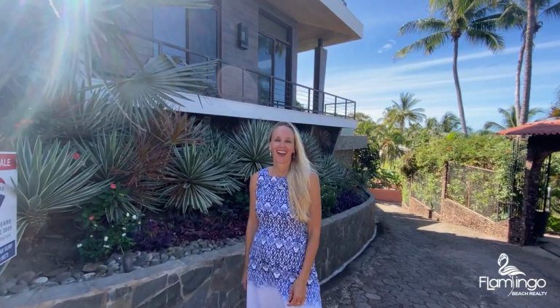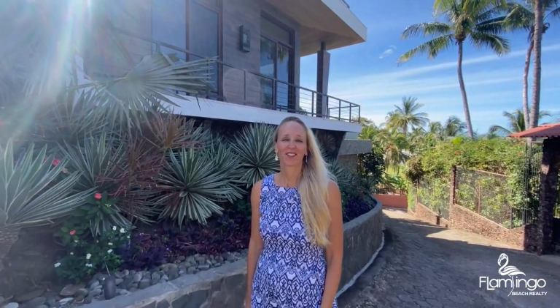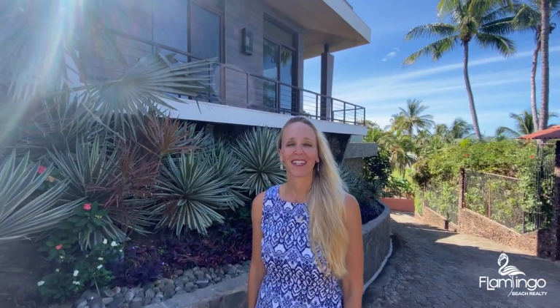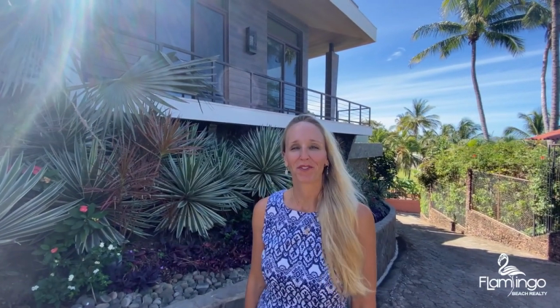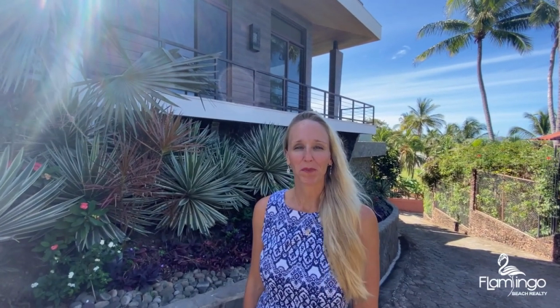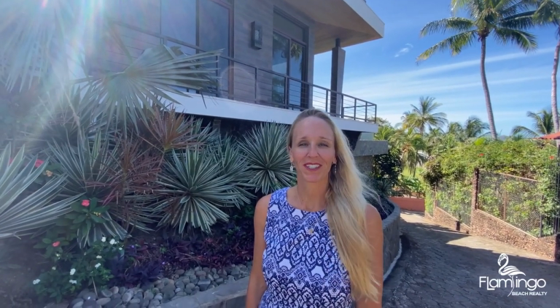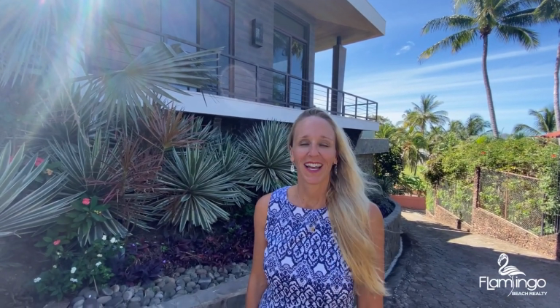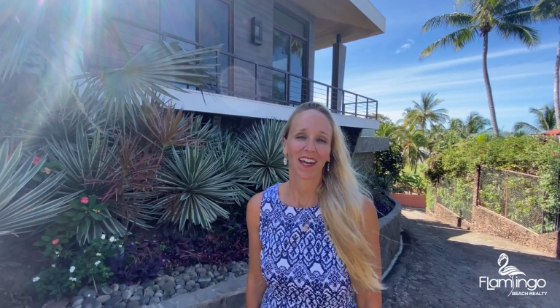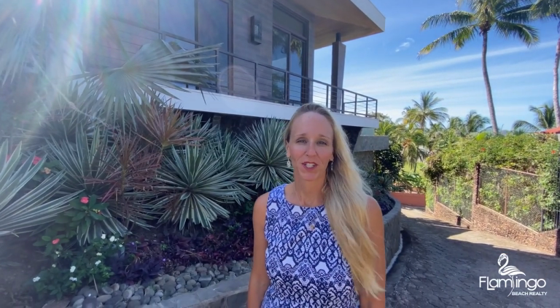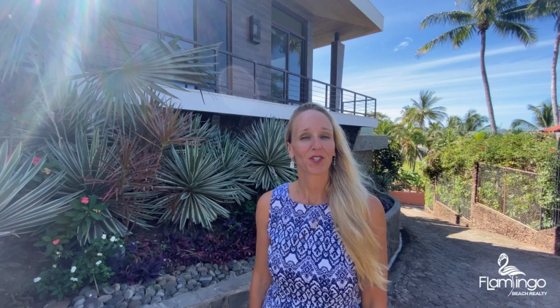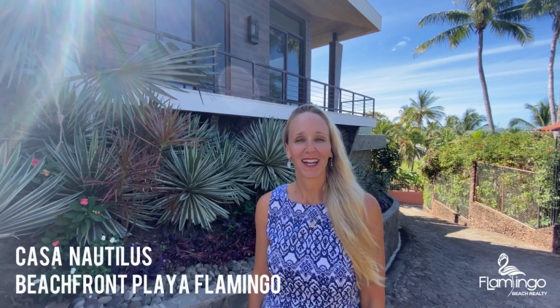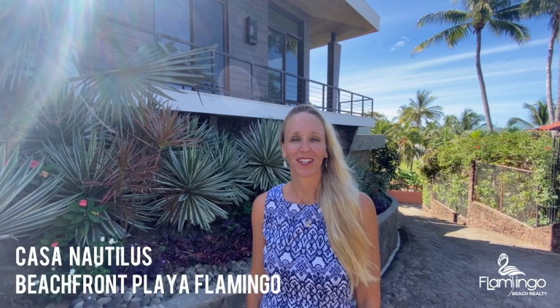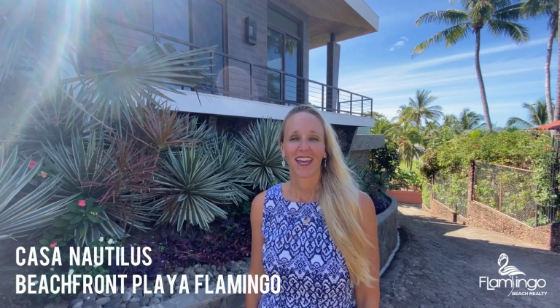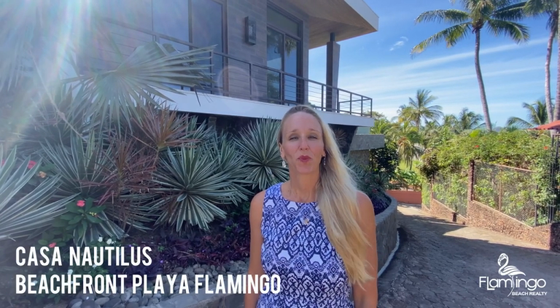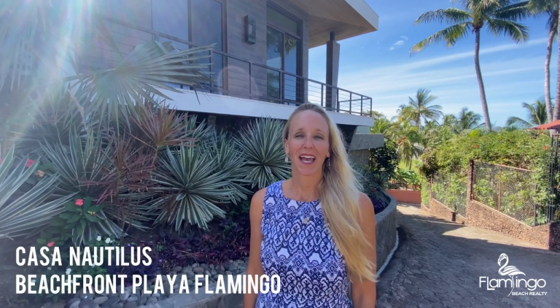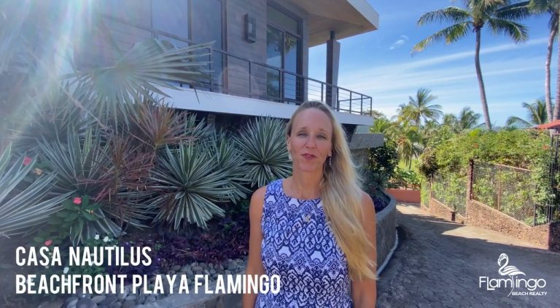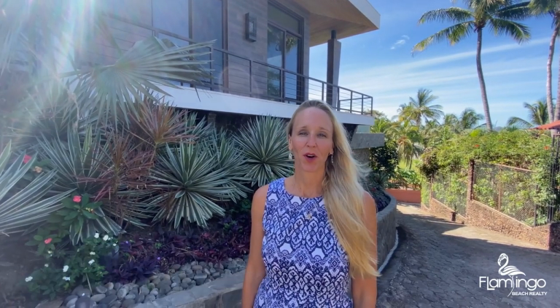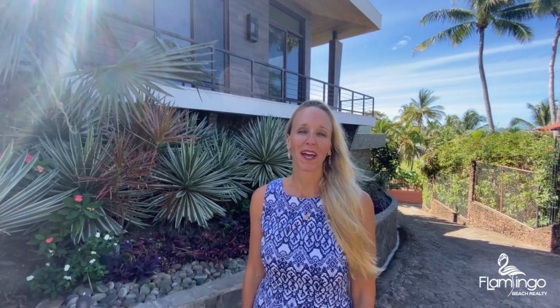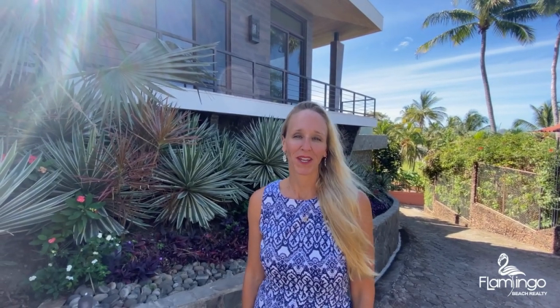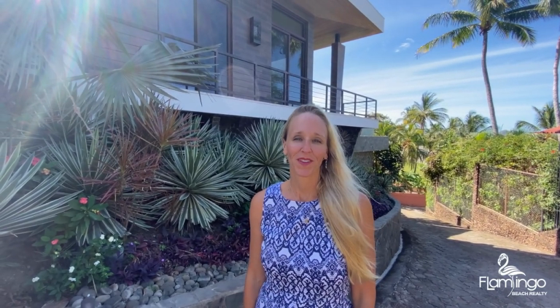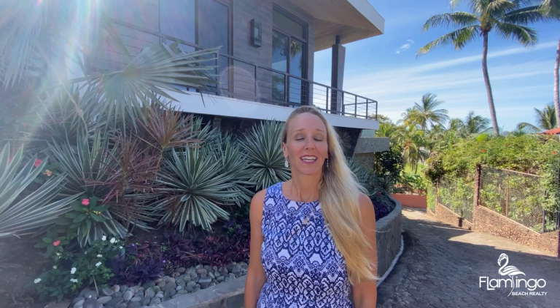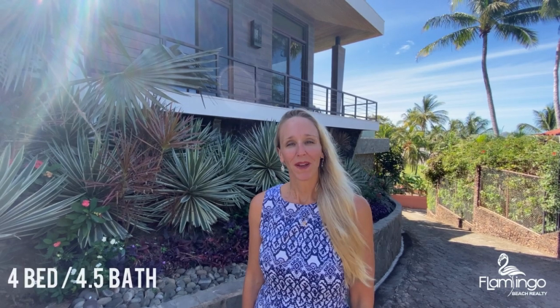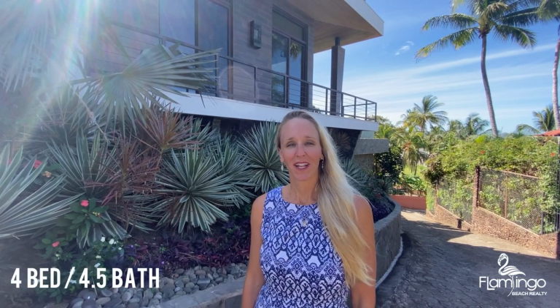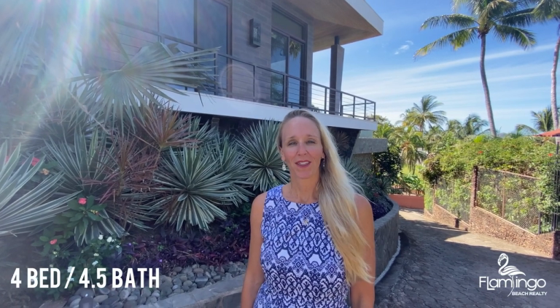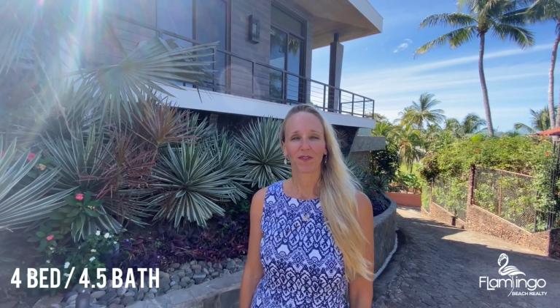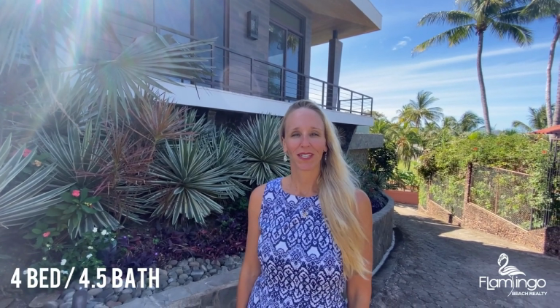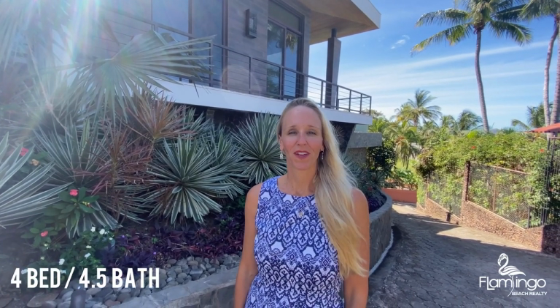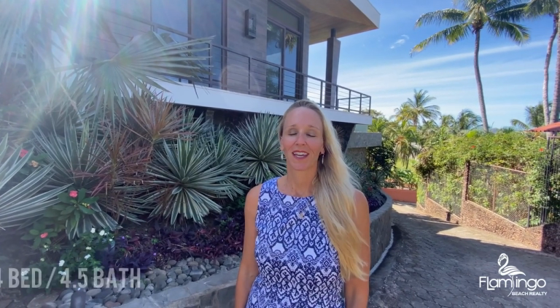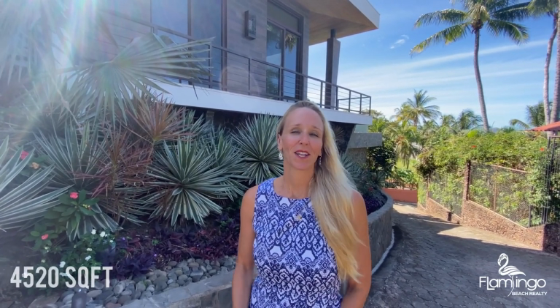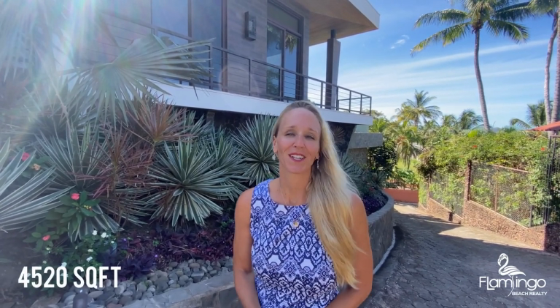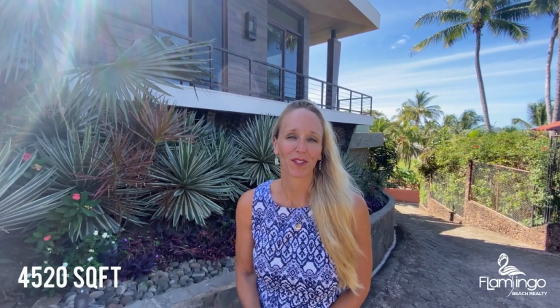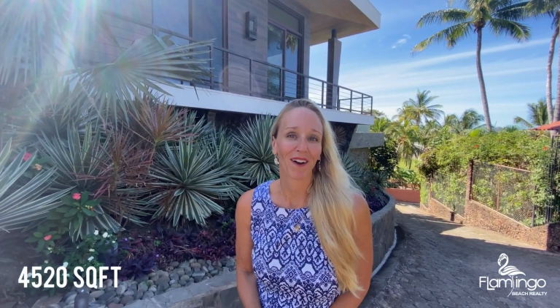Hello, this is Melanie Engel from Flamenco Beach Realty. Today I have the pleasure of showing you Casa Nautilus. It's one of seven beachfront homes in Playa Flamenco. It's four bedroom, four and a half bath, 4,520 square feet. It's an amazing home that's going to wow you.